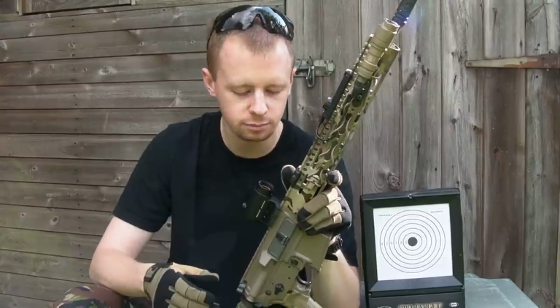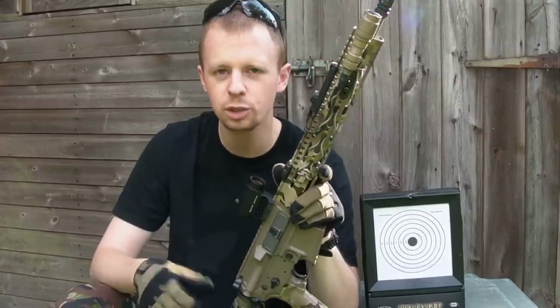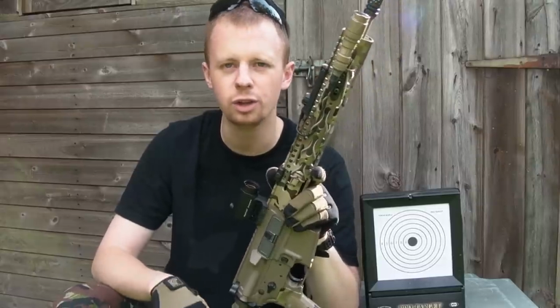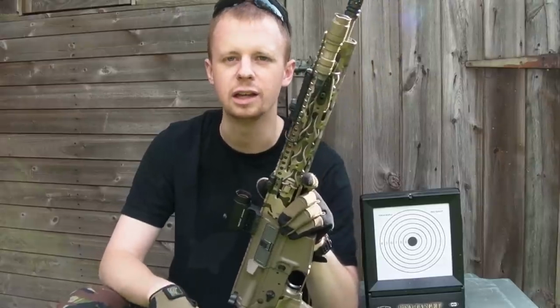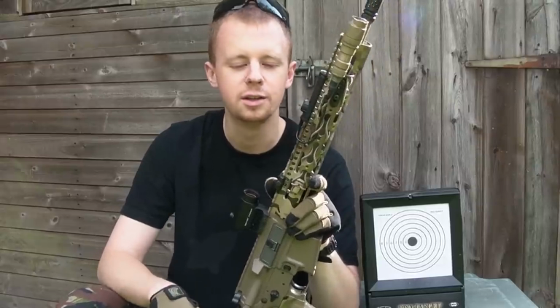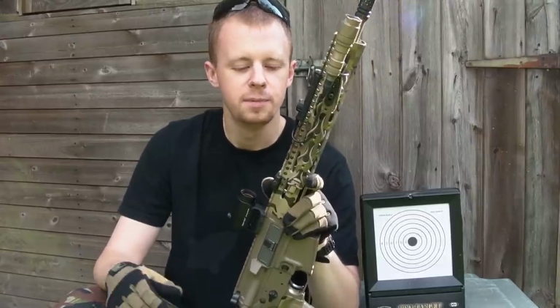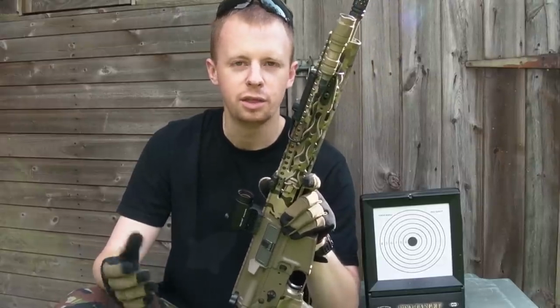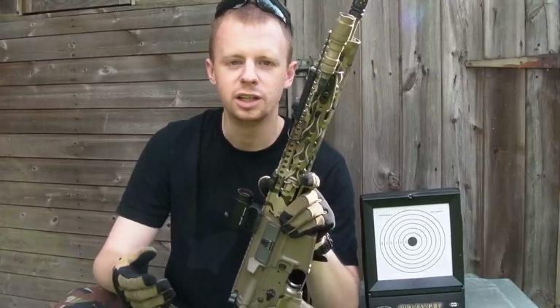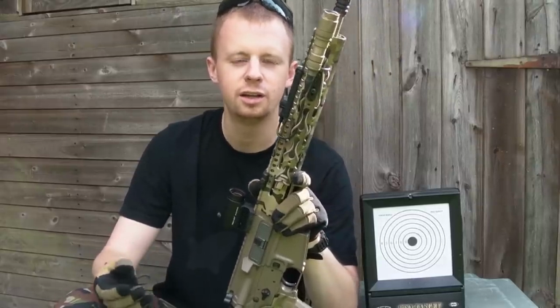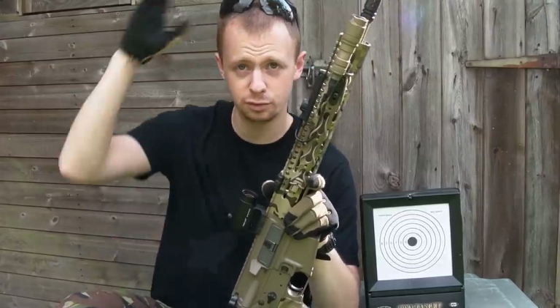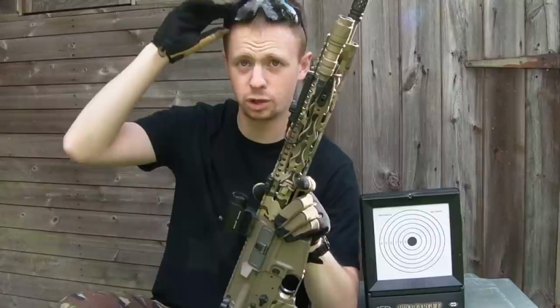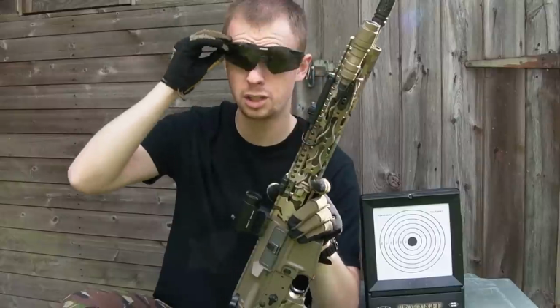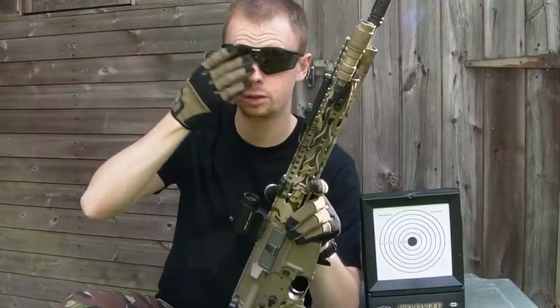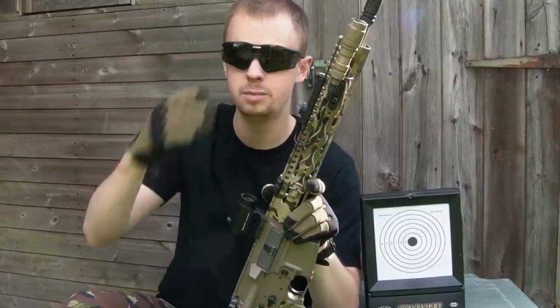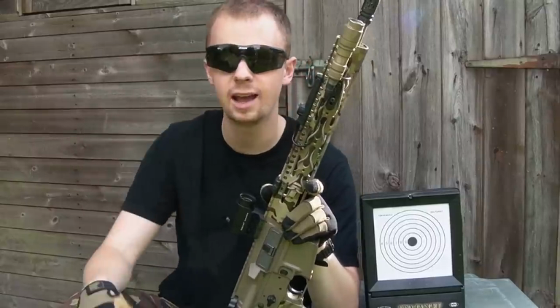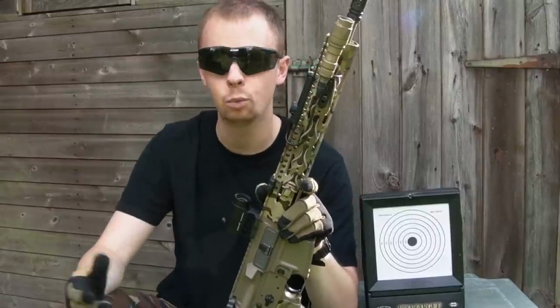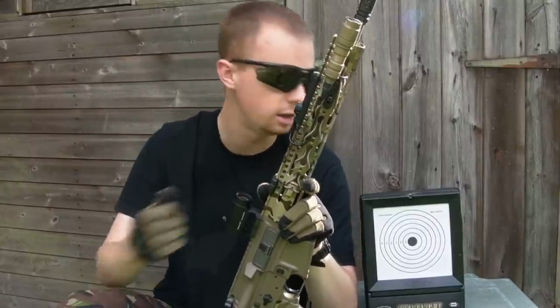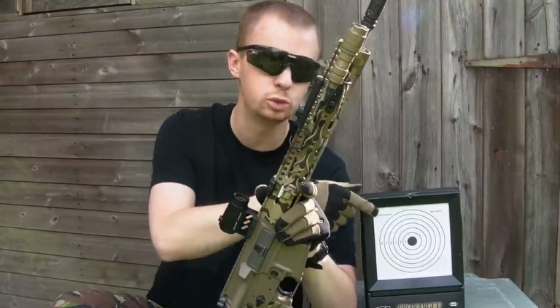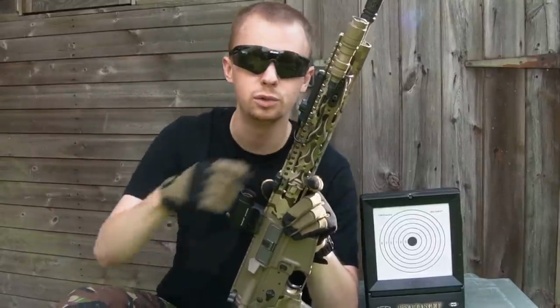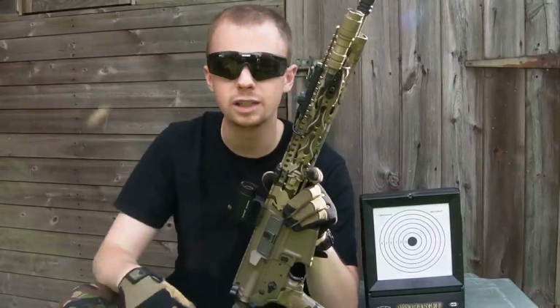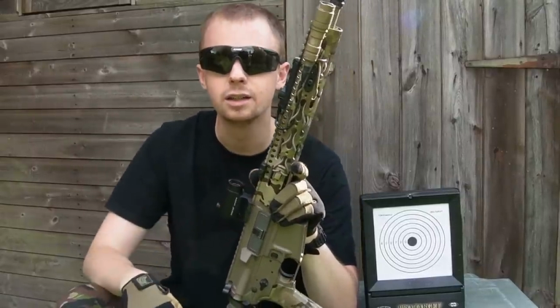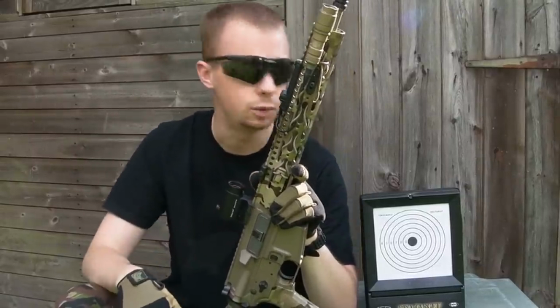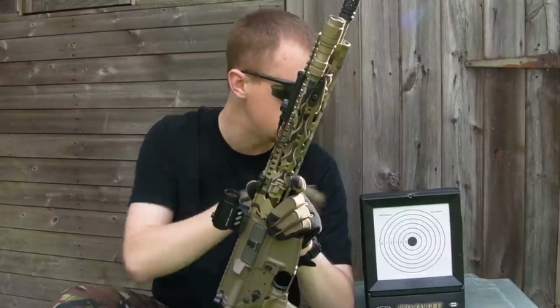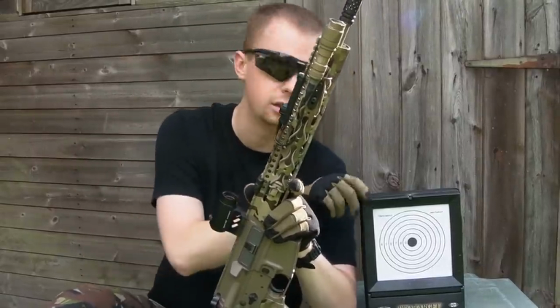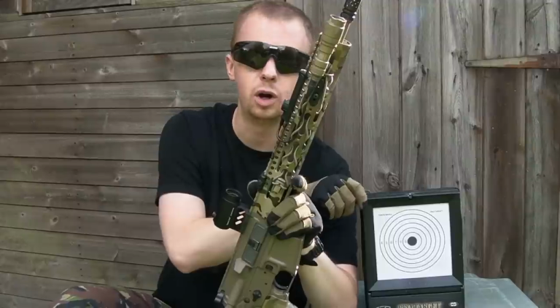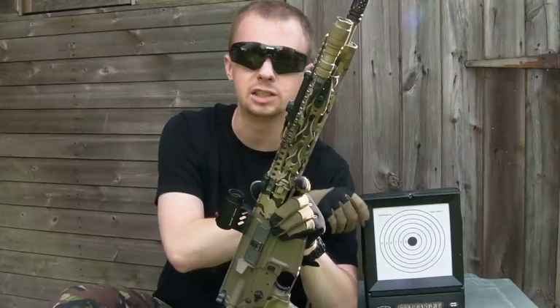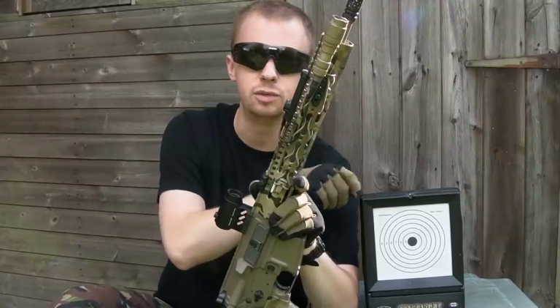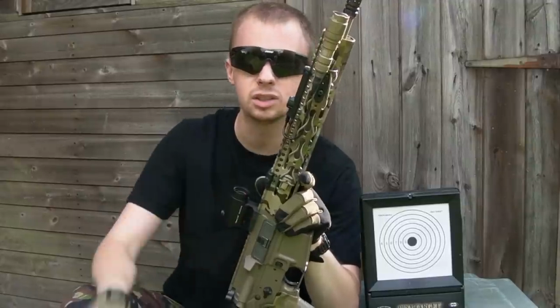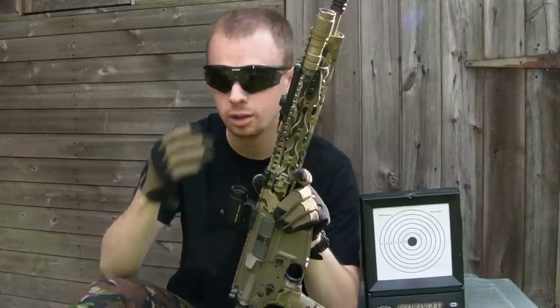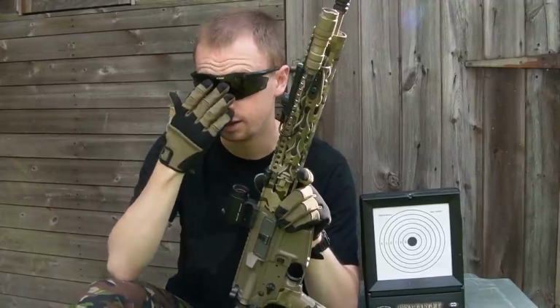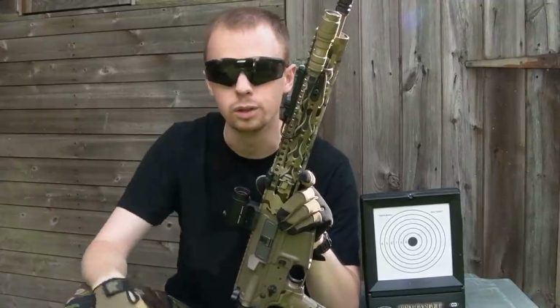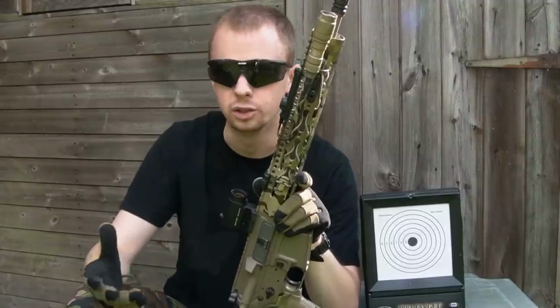So we're going to go through that today. Things you're going to need: first of course eye protection, because BBs can and will bounce back off your target if you hit the hard plastic edge, and you don't want to lose an eye.